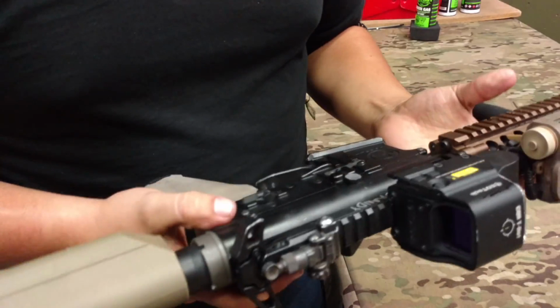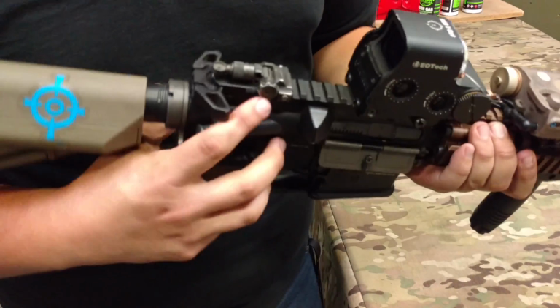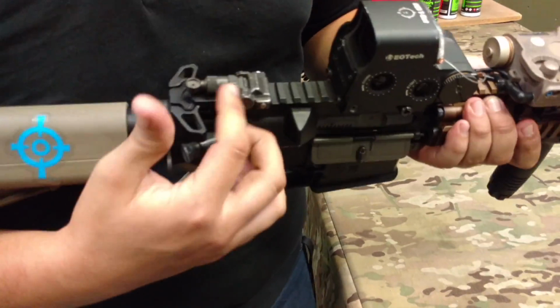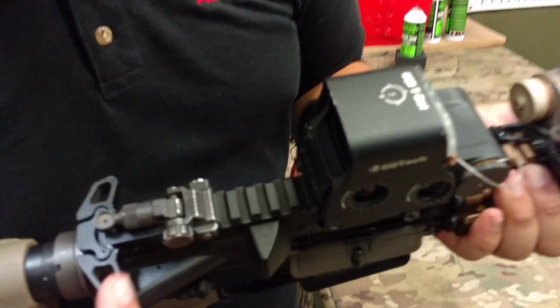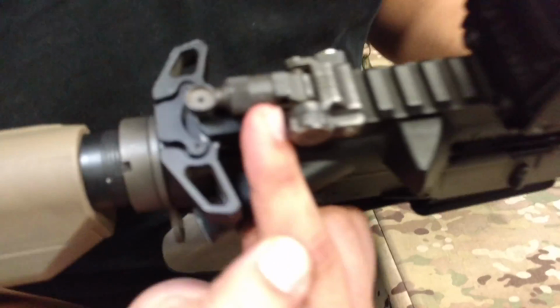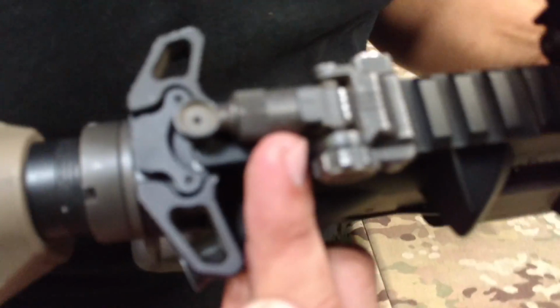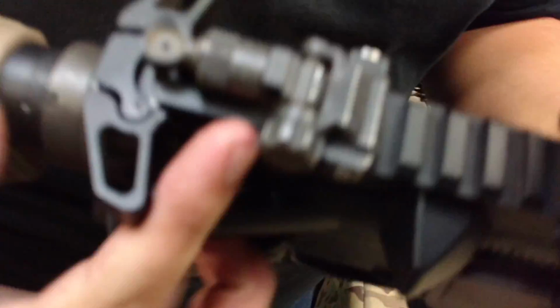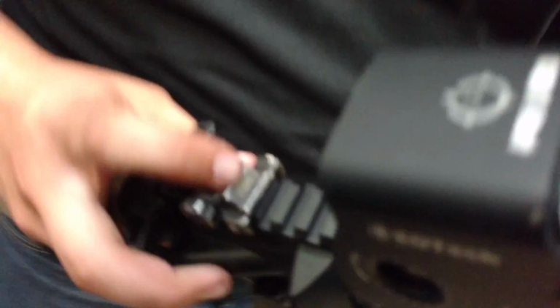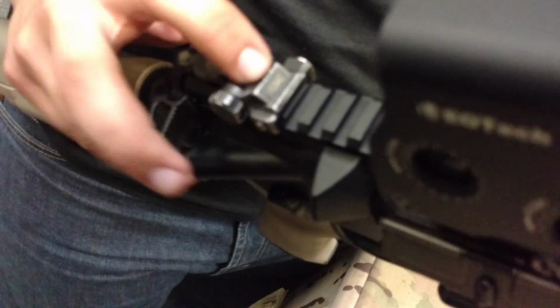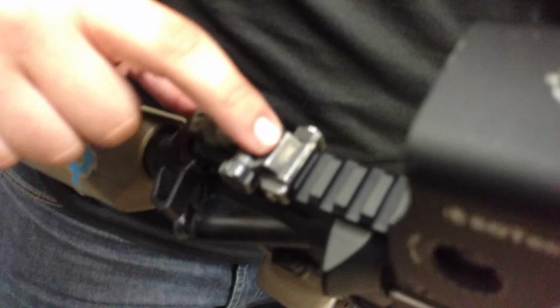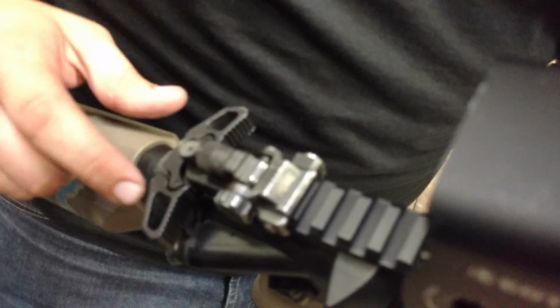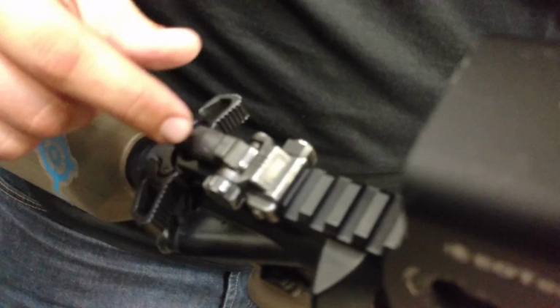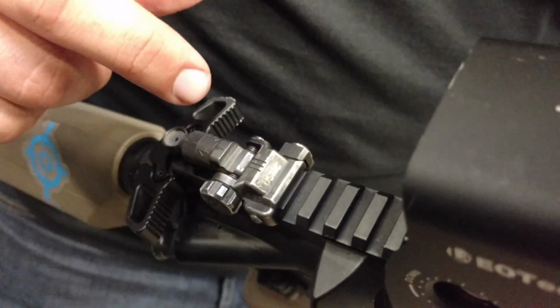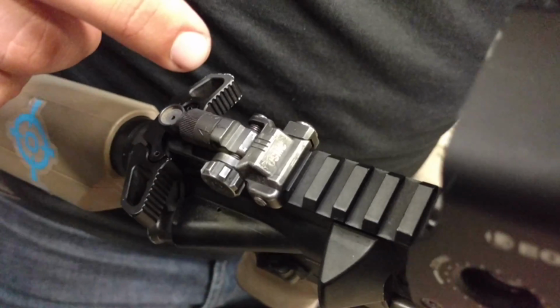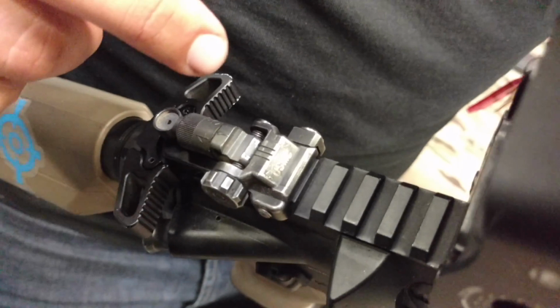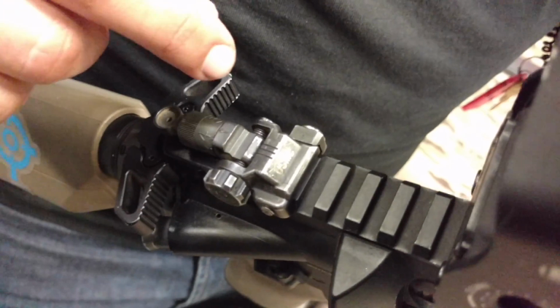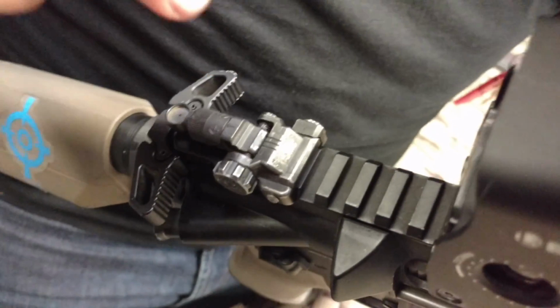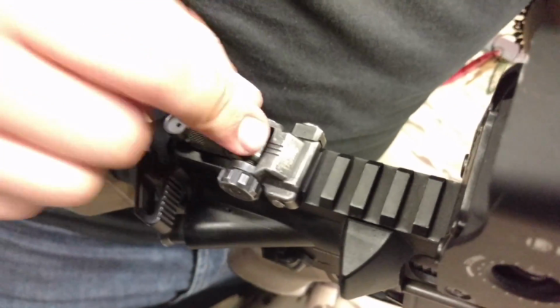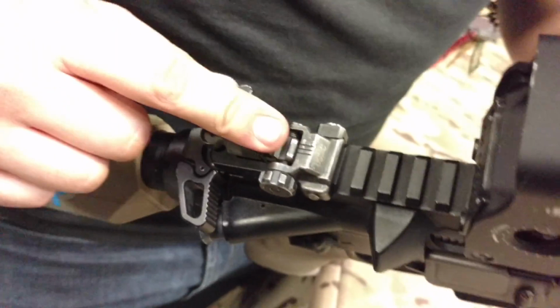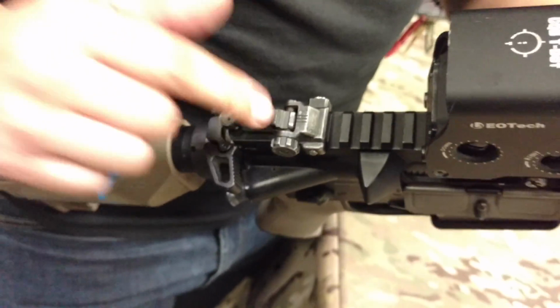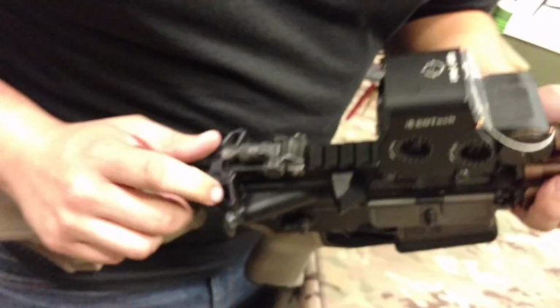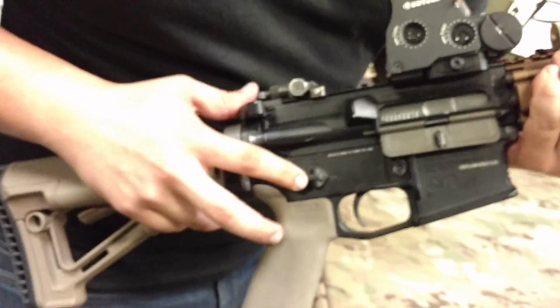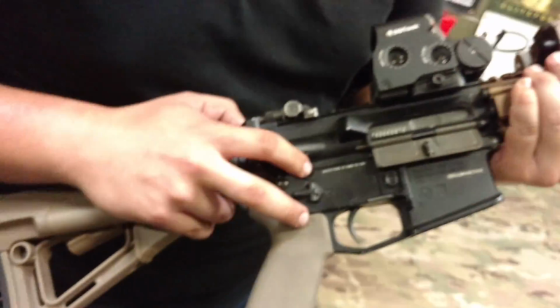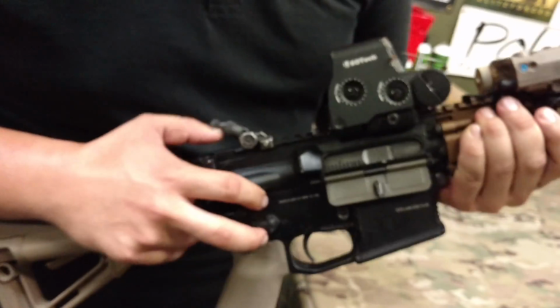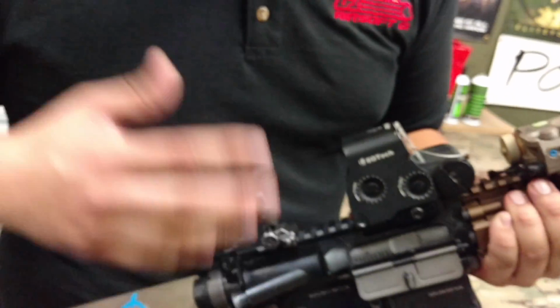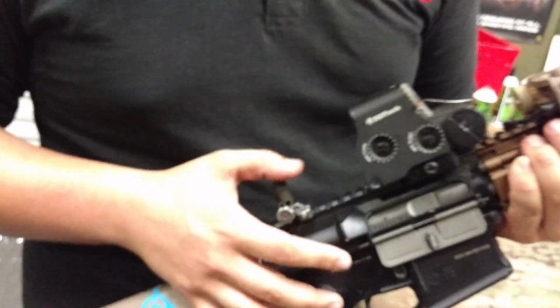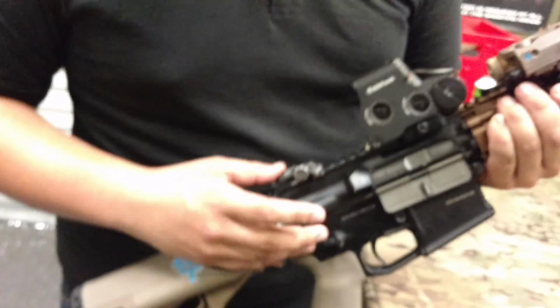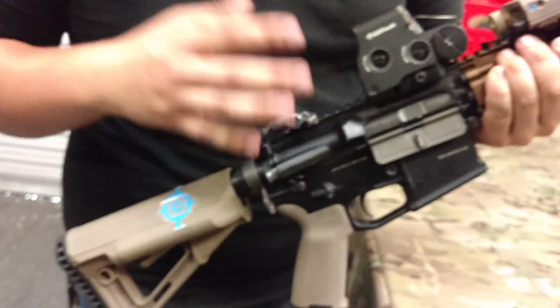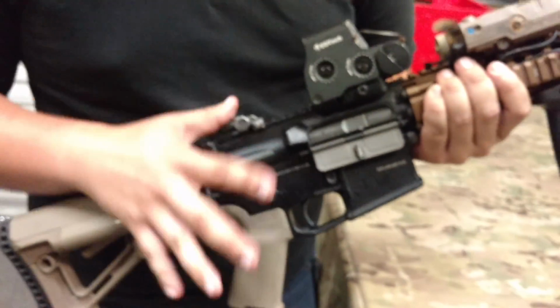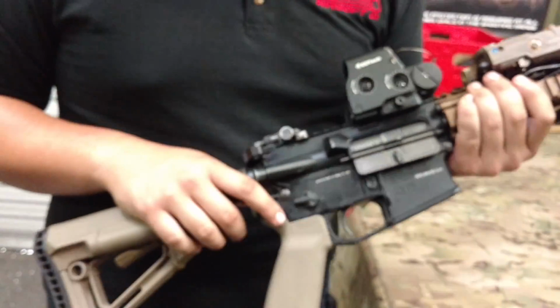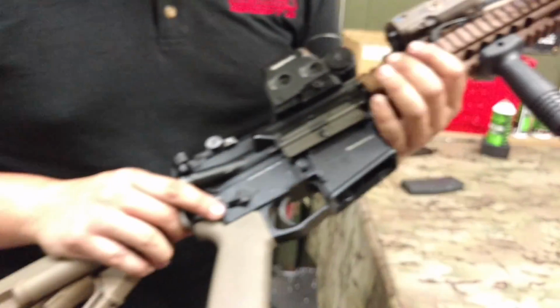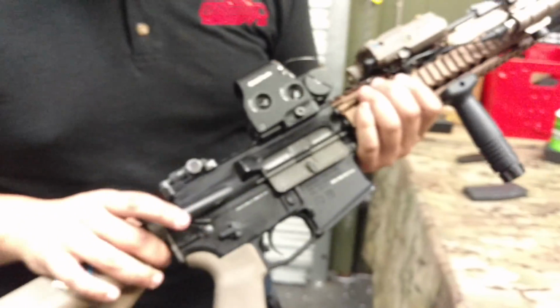Up on top, this is actually a real United States Marine Corps Knights Armament sight. I don't know if you guys can see that, but I got that off of my friend Alec — he's stationed down at Camp Pendleton. Big shout out to him. These are not cheap at all, and he hooked it up for me.